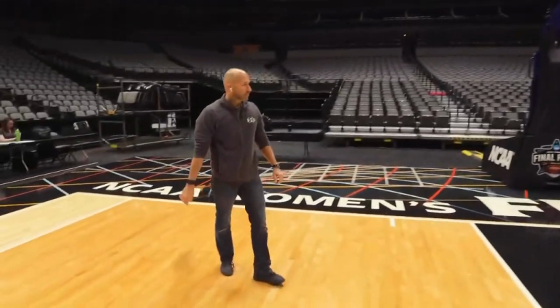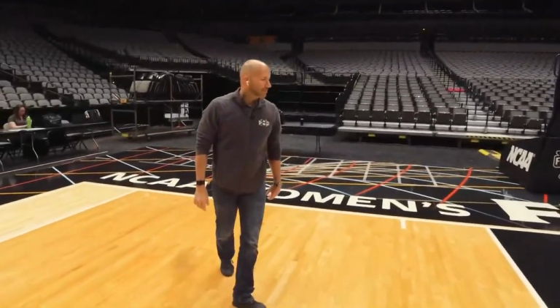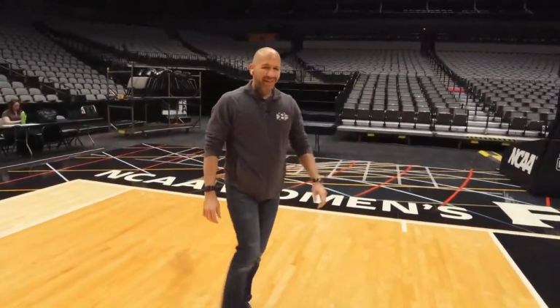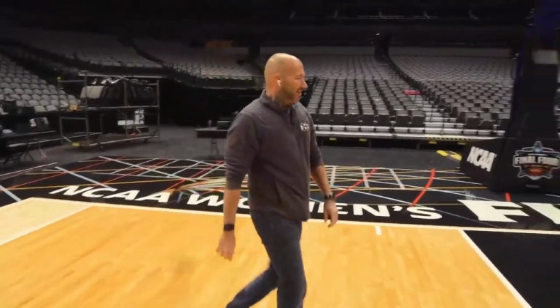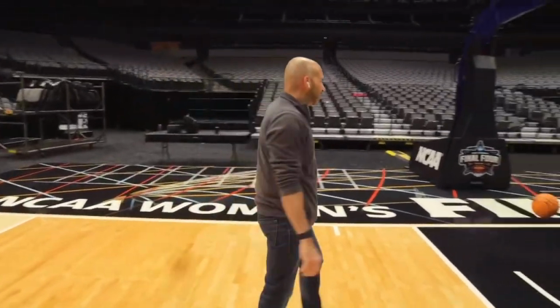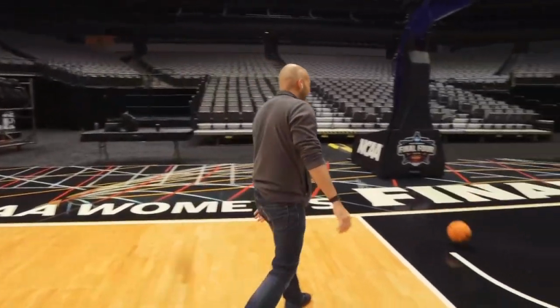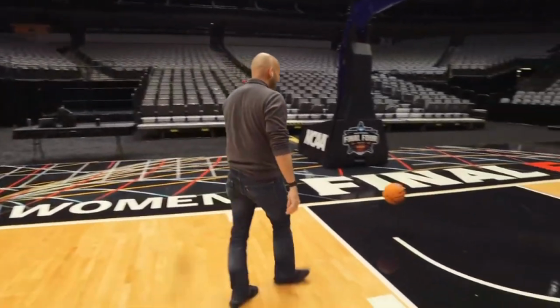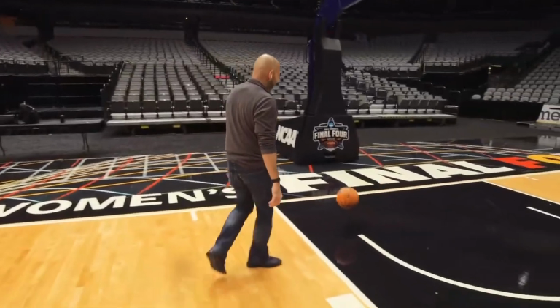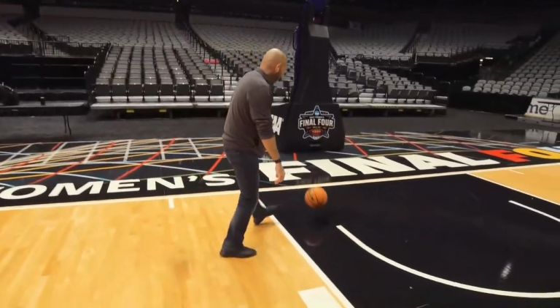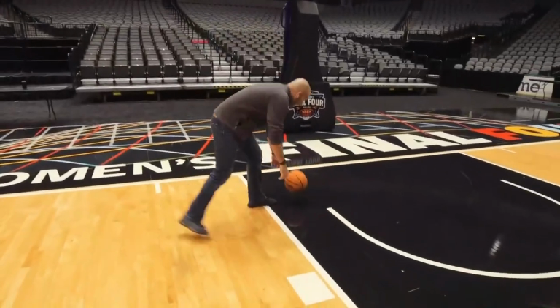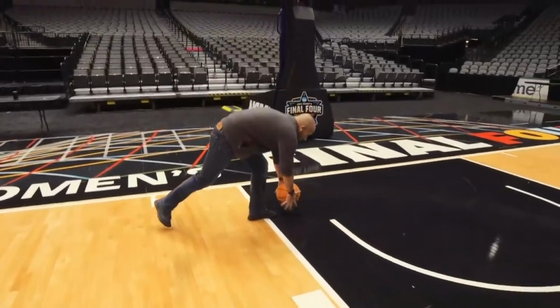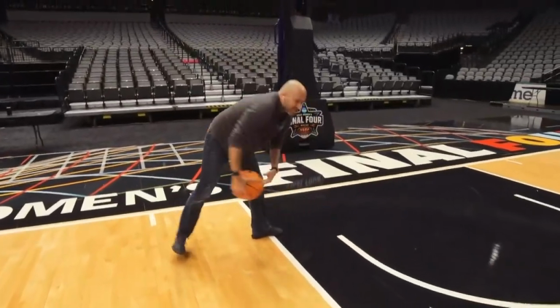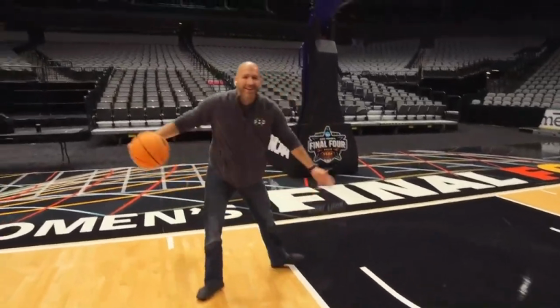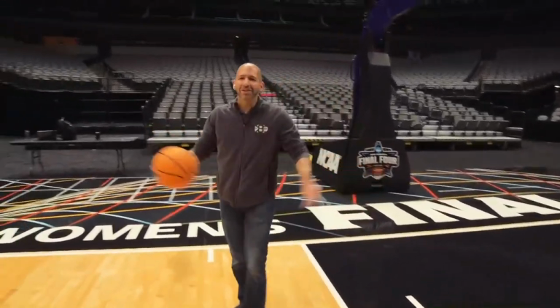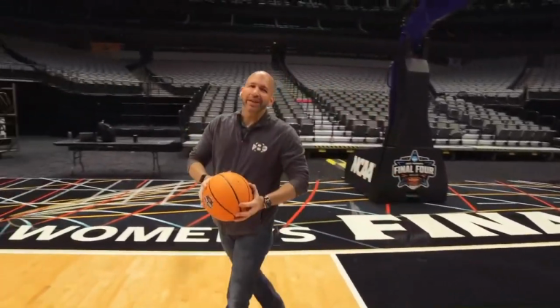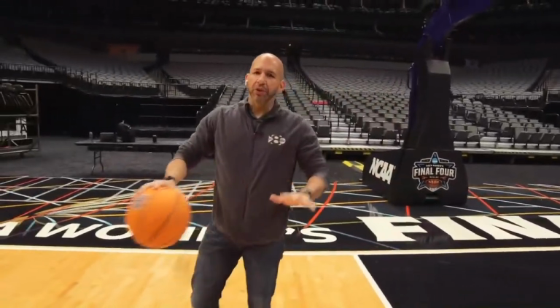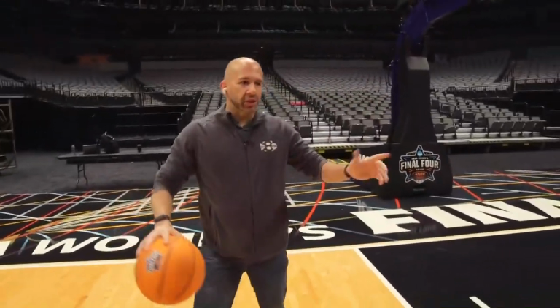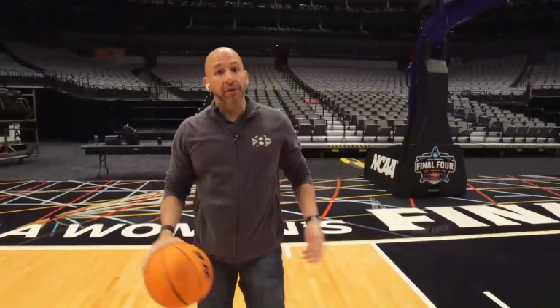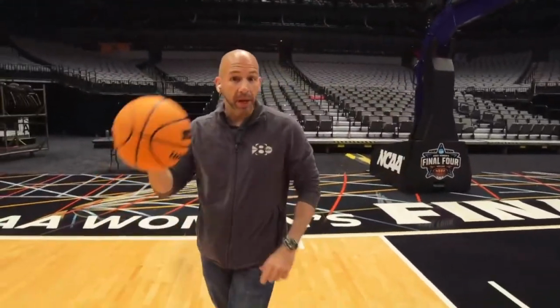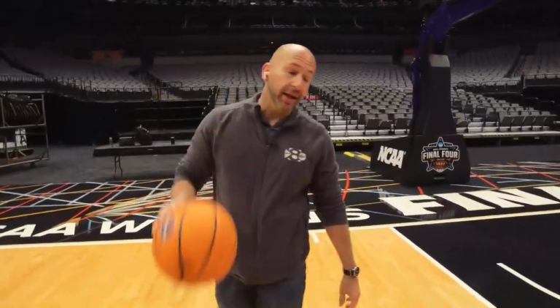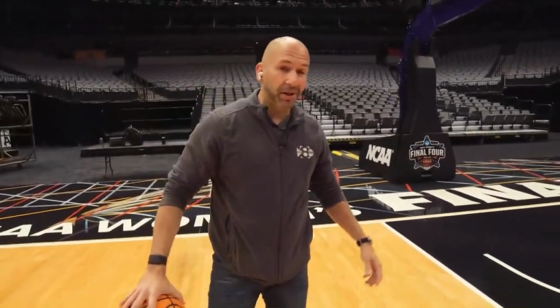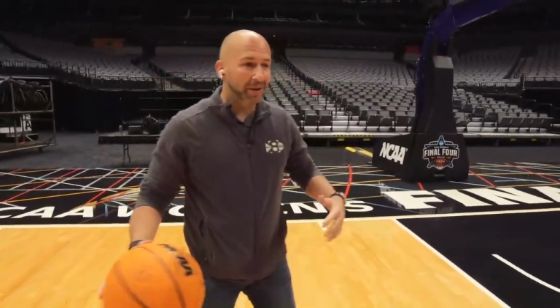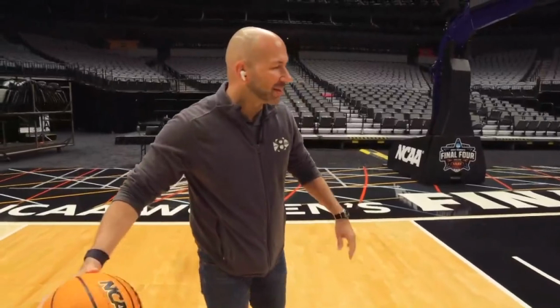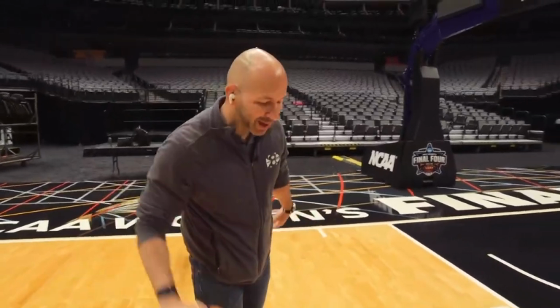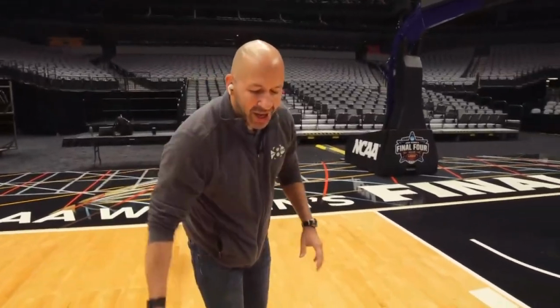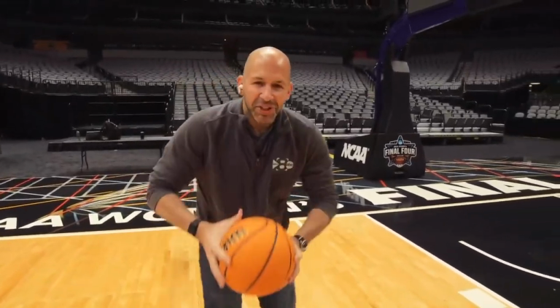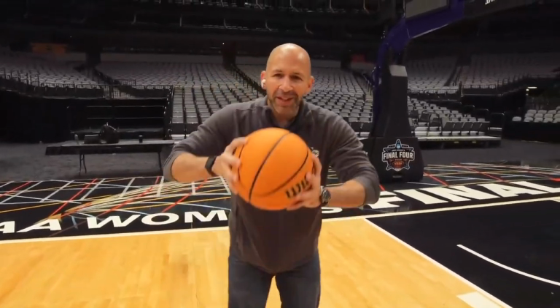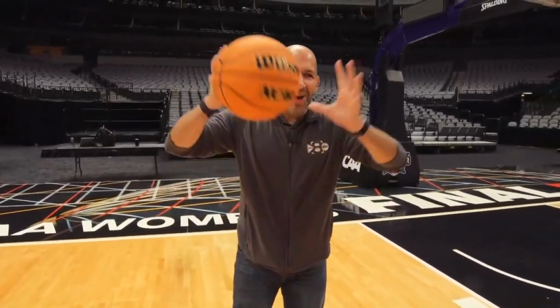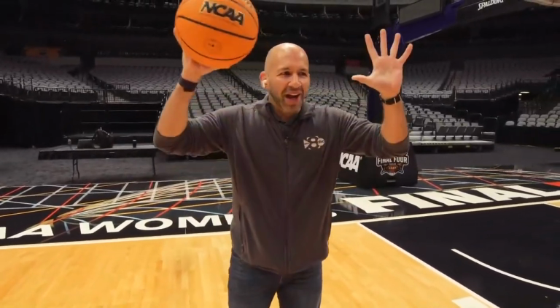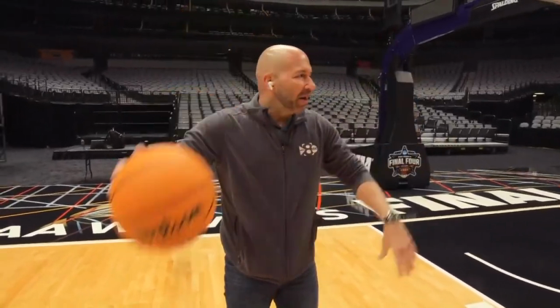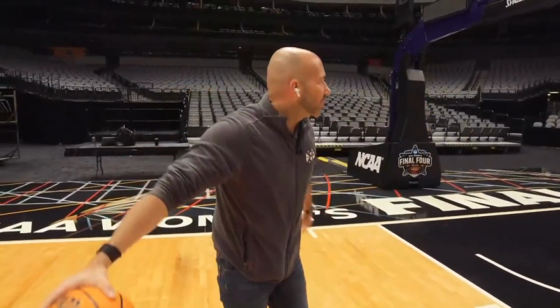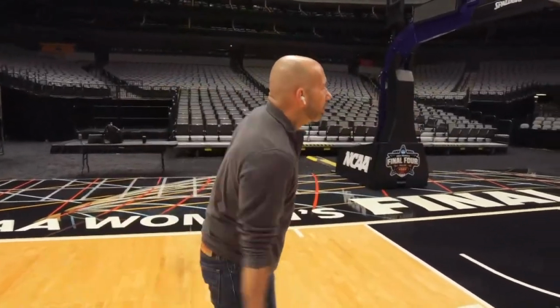That should have been on camera. It is a big-time event here this weekend. We're doing a little shooting around. I'm not going to airball it again, hopefully. But specifically, we want to talk about this court.